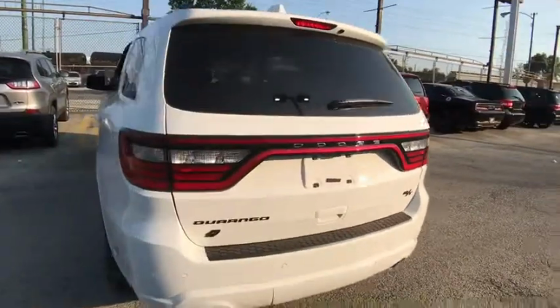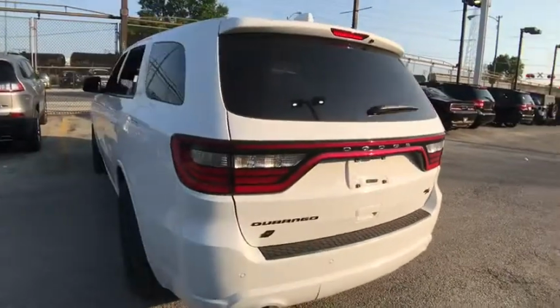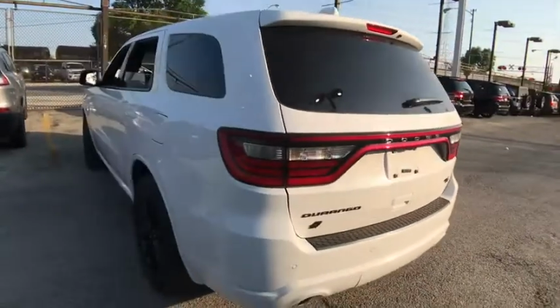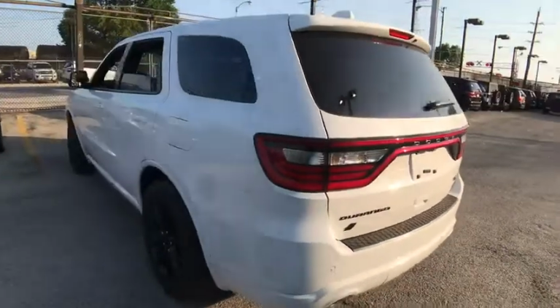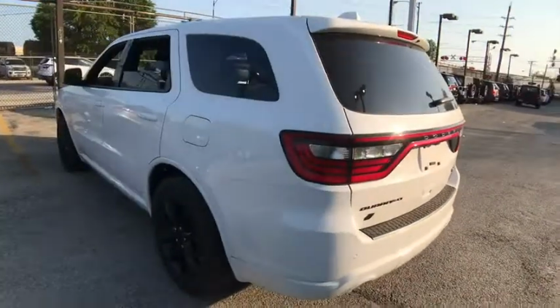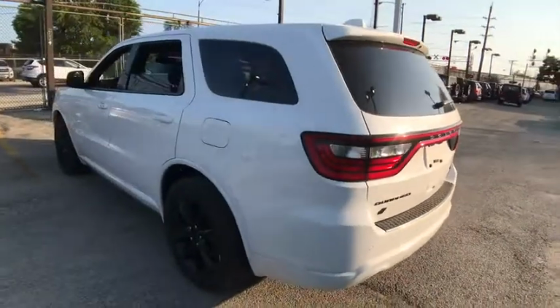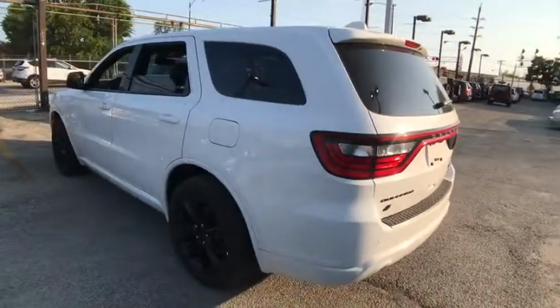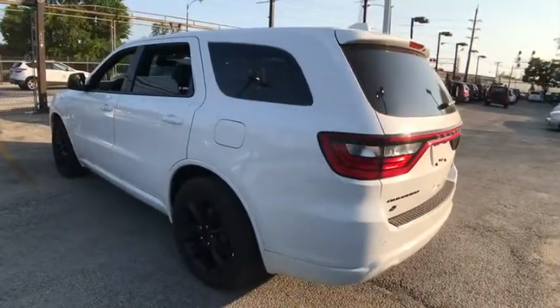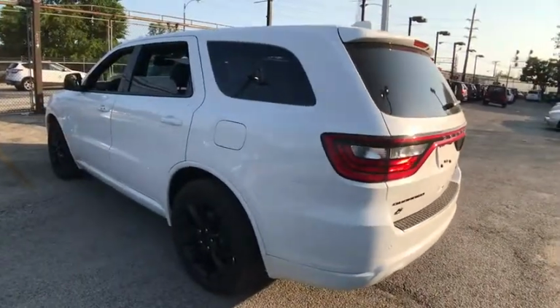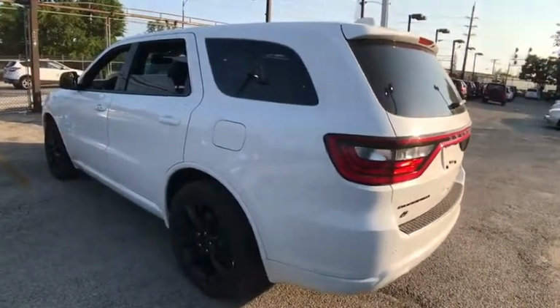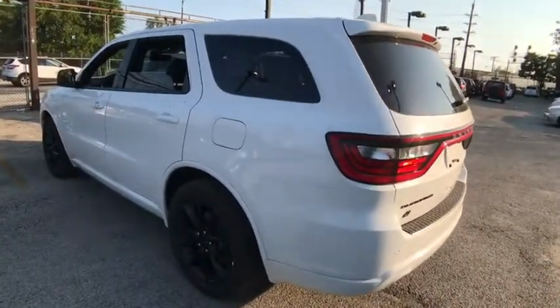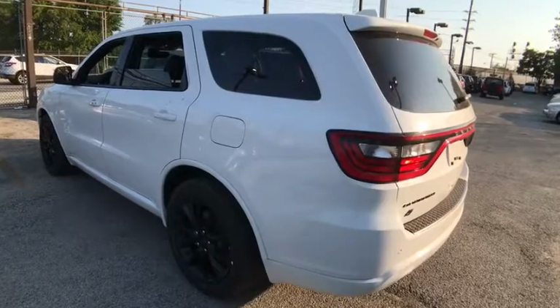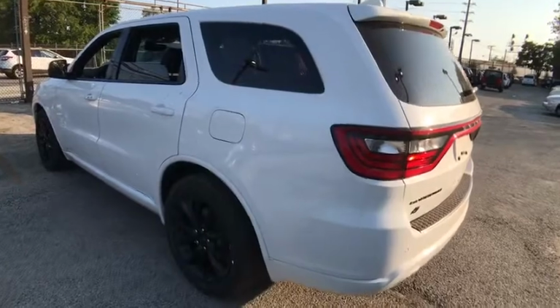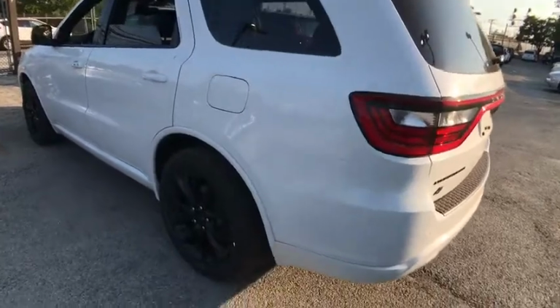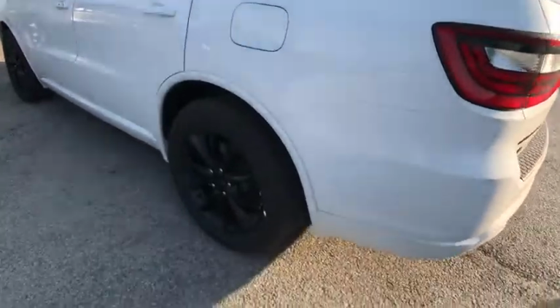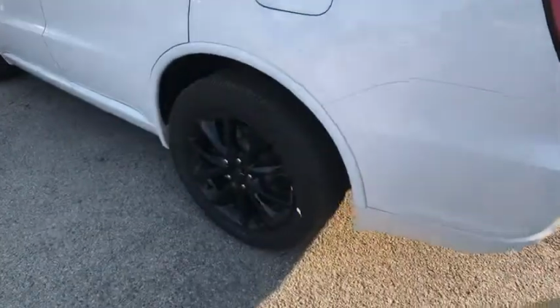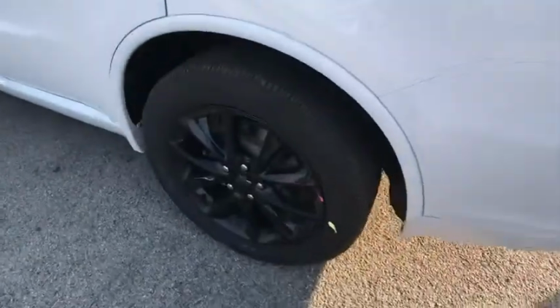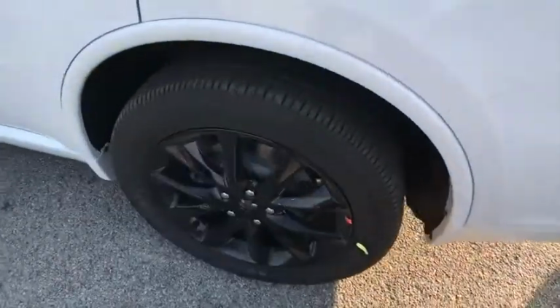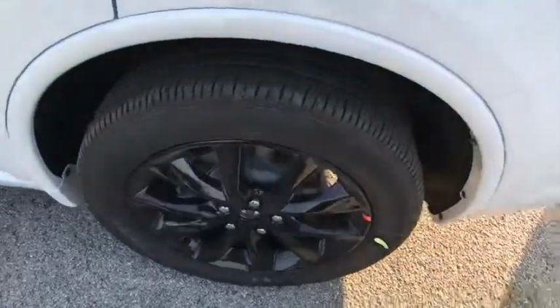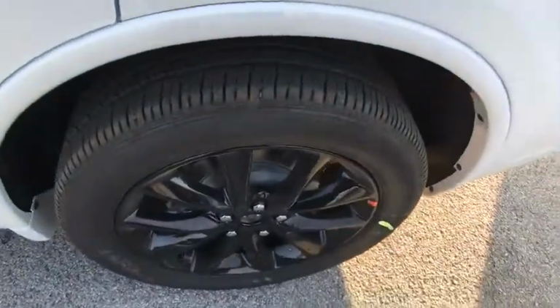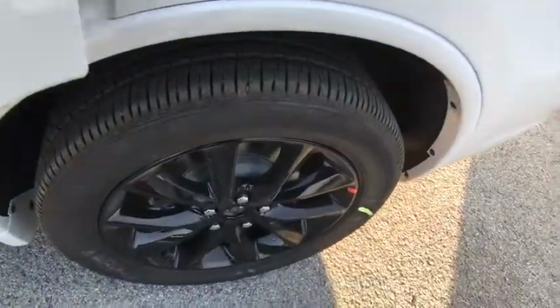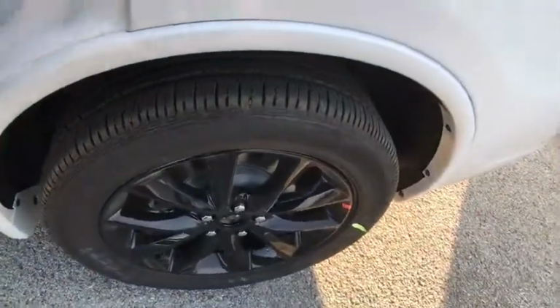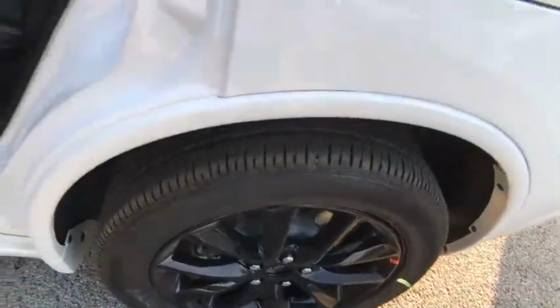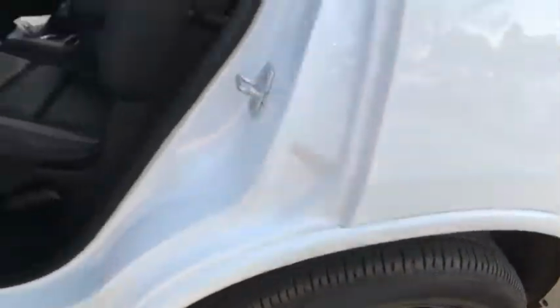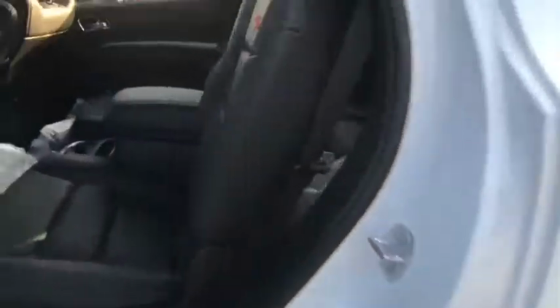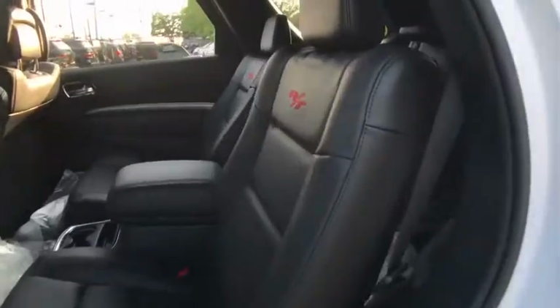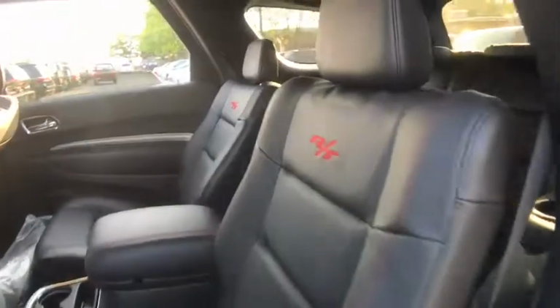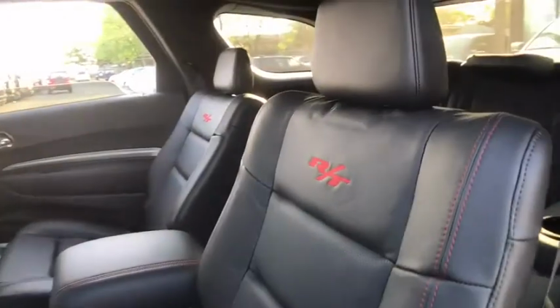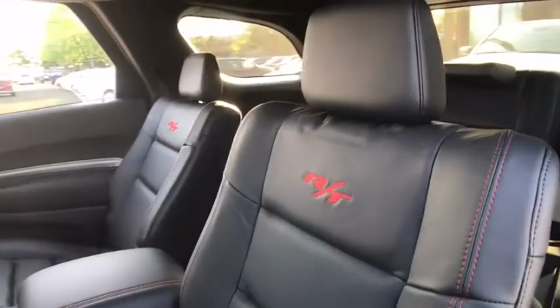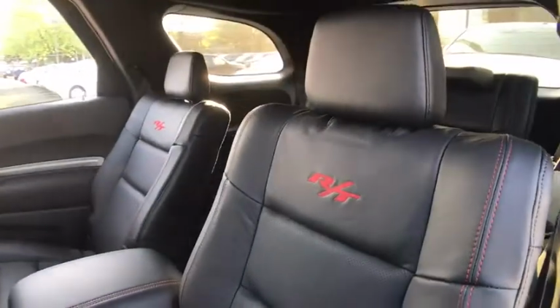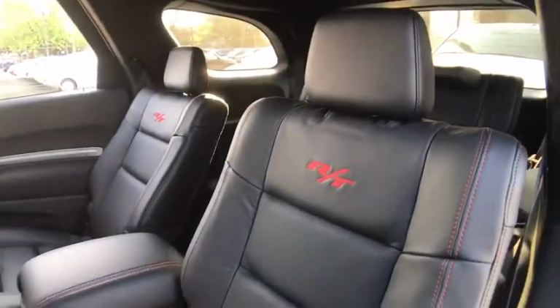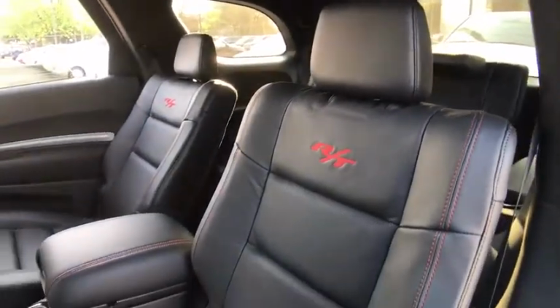Stability control, power sunroof, backup camera, Bluetooth, leather-wrapped steering wheel, adjustable steering wheel, power steering, keyless start, aluminum wheels, cruise control. Come take a test drive today!